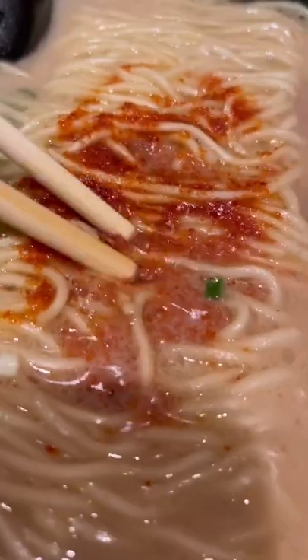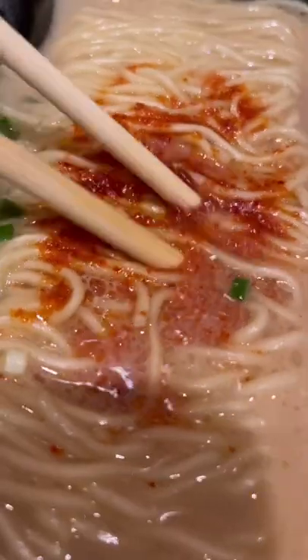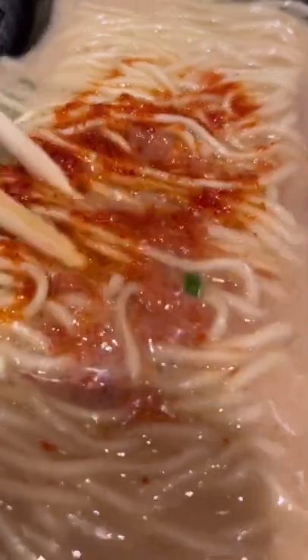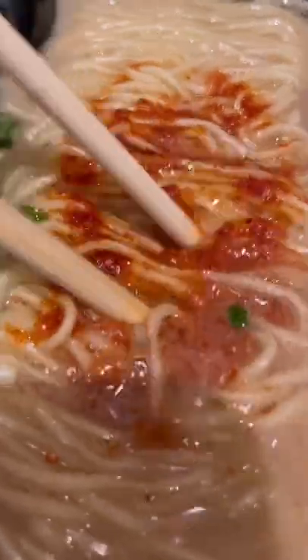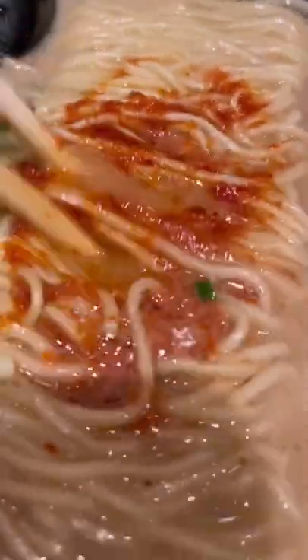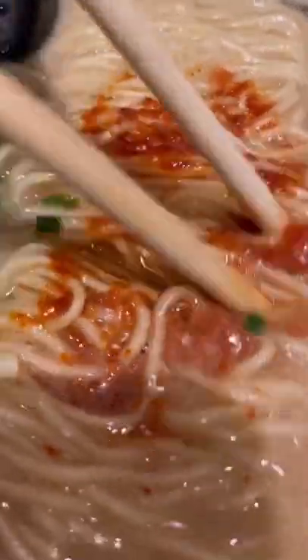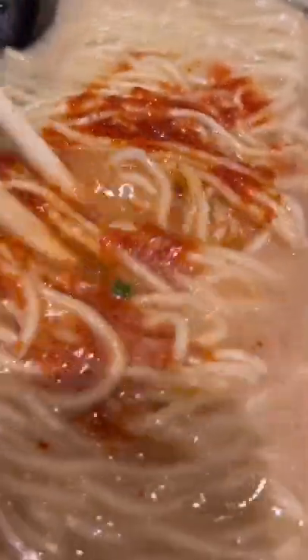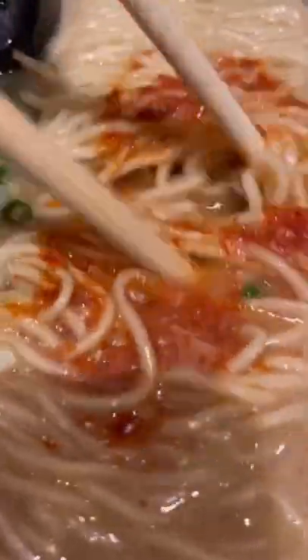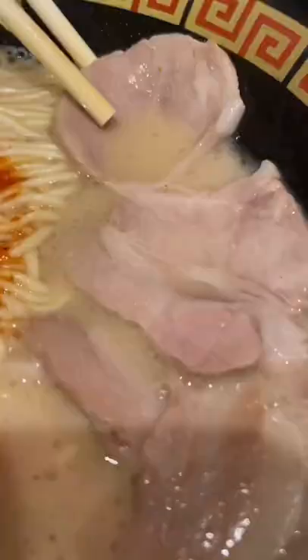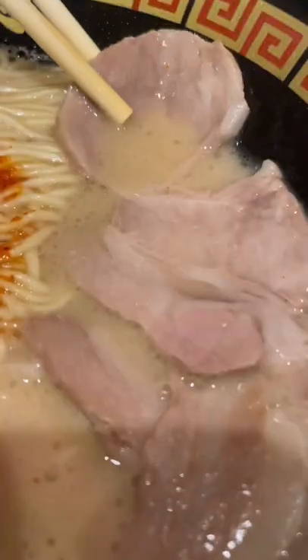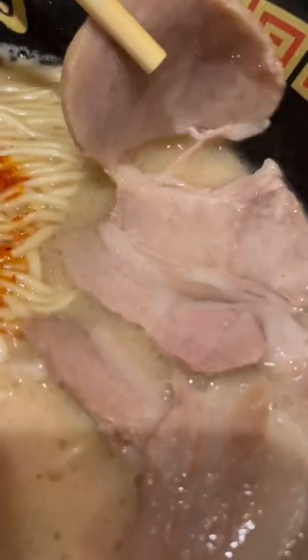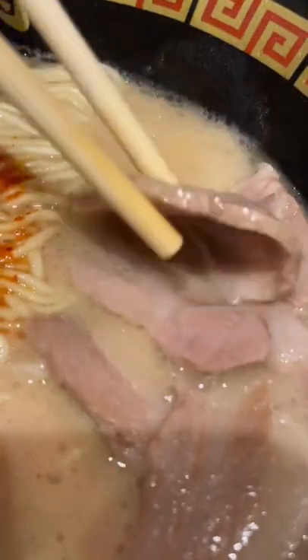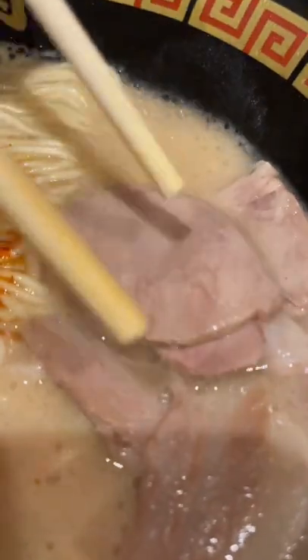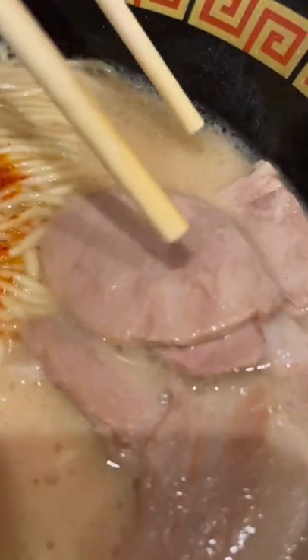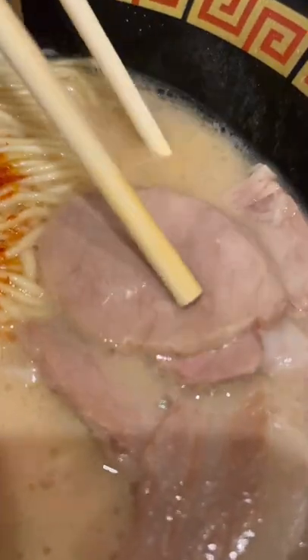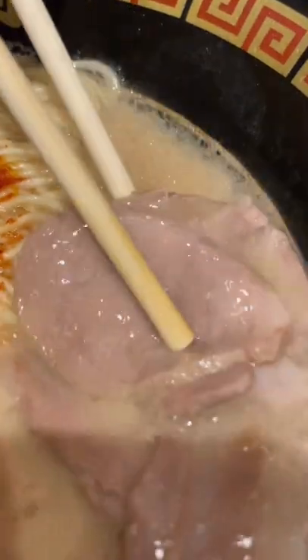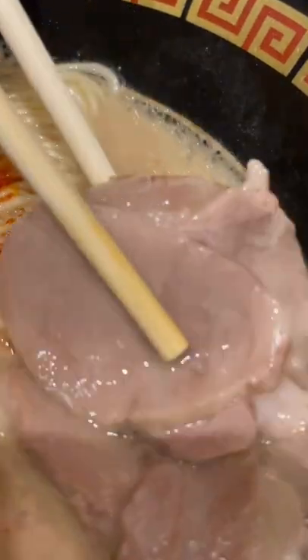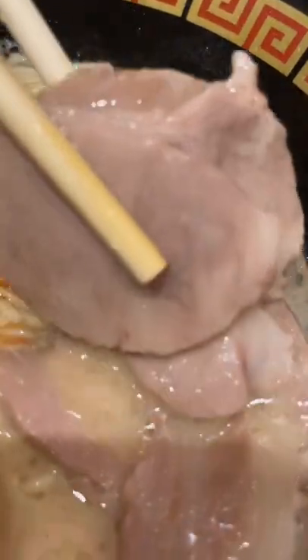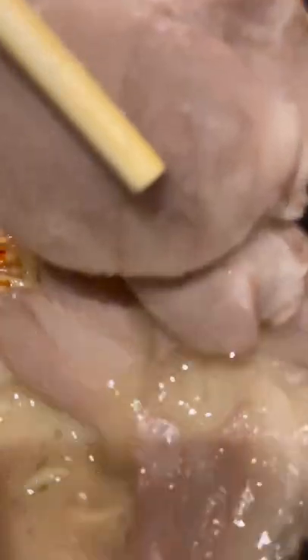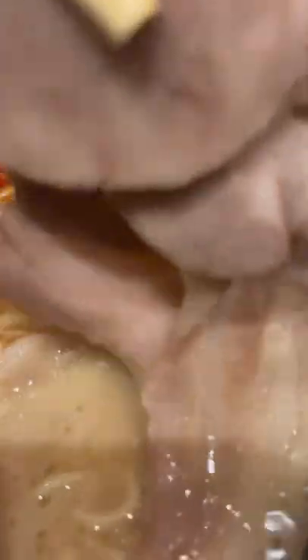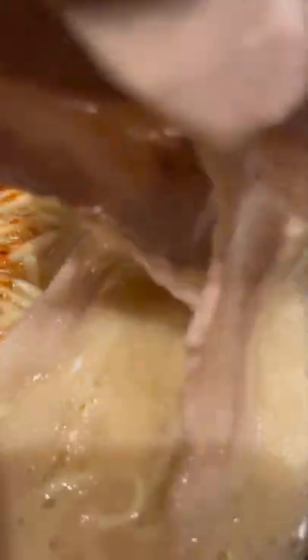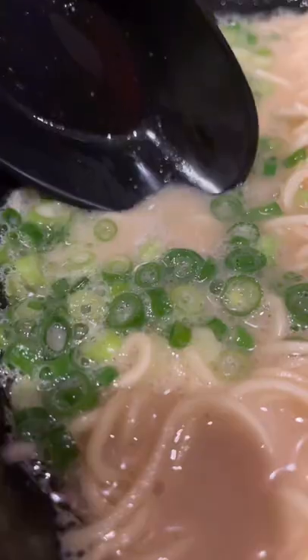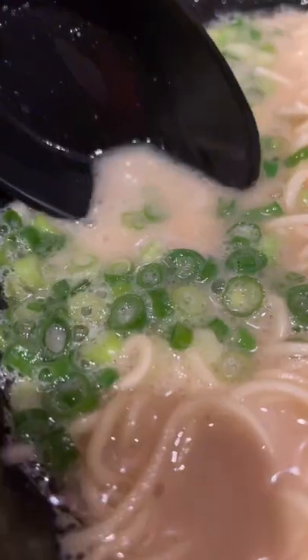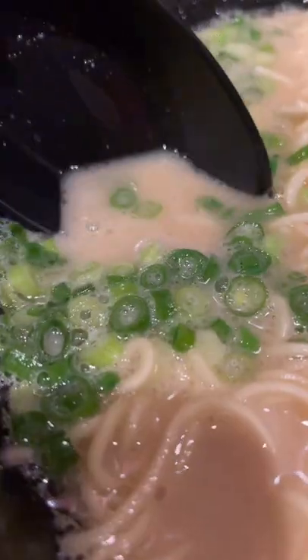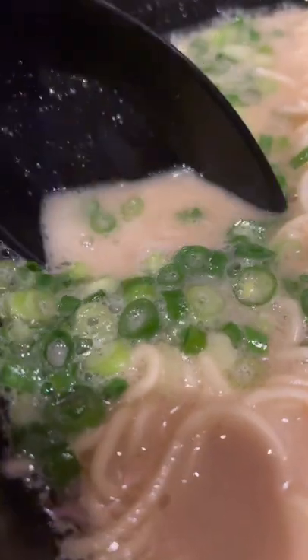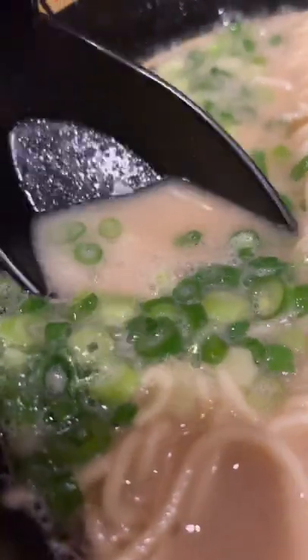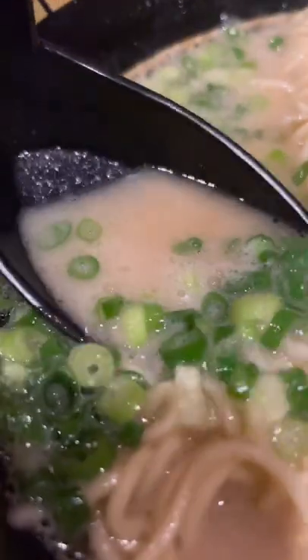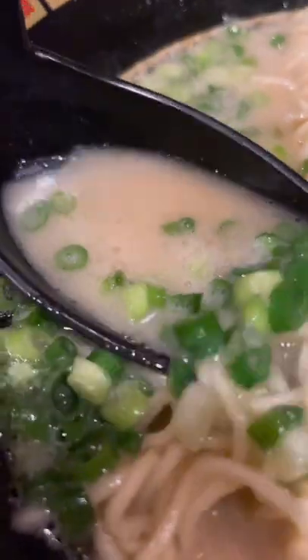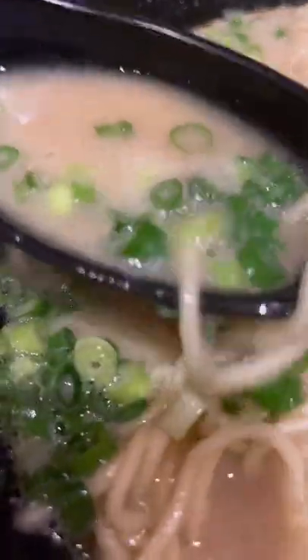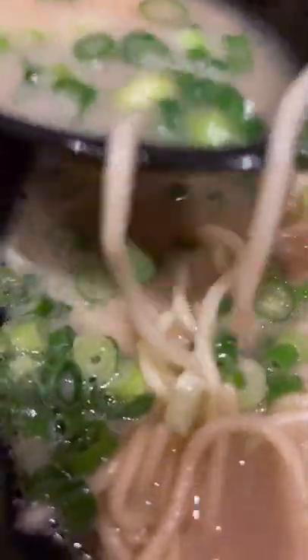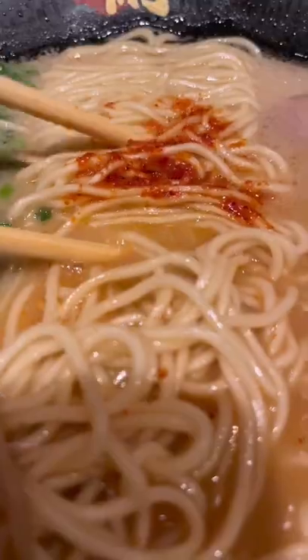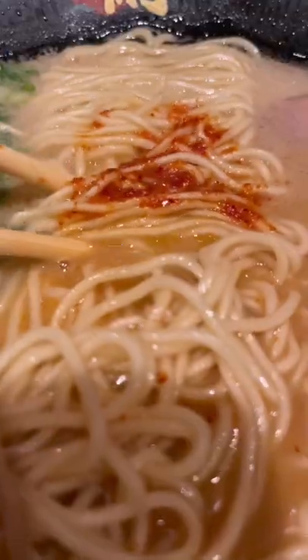What I like about Ichiran is that they allow you to customize your ramen from the firmness of the noodles to the spice level. This is a tonkotsu broth, which is basically a rich, creamy broth made using pork bones.